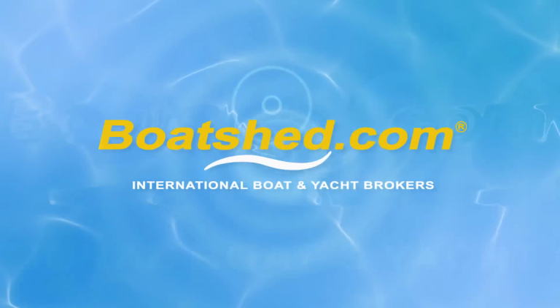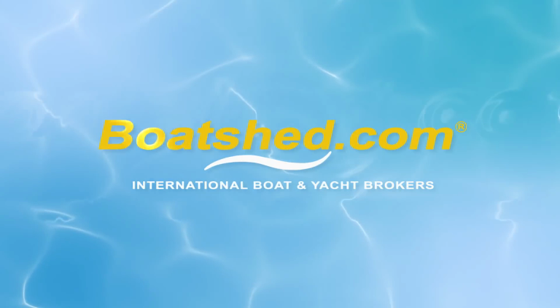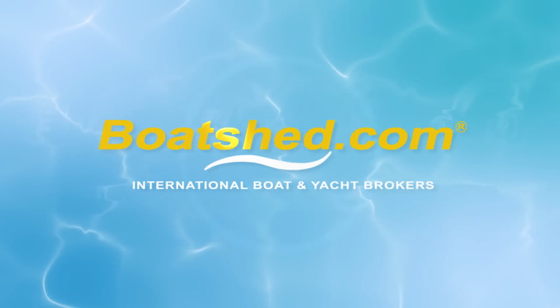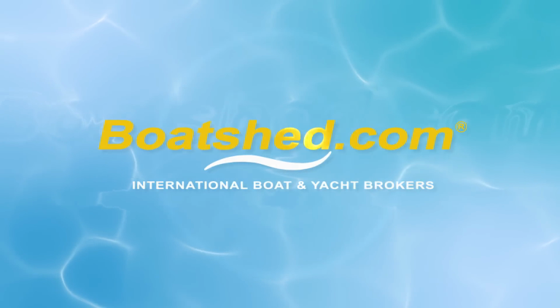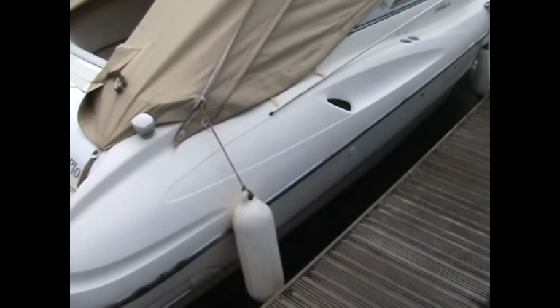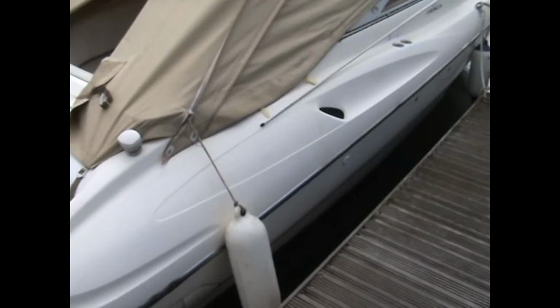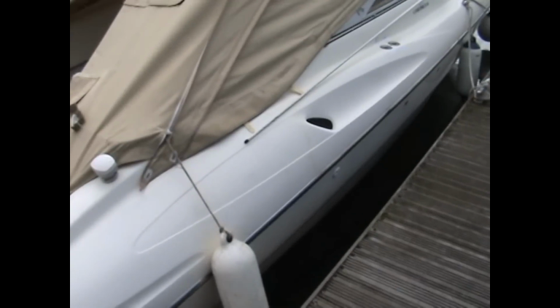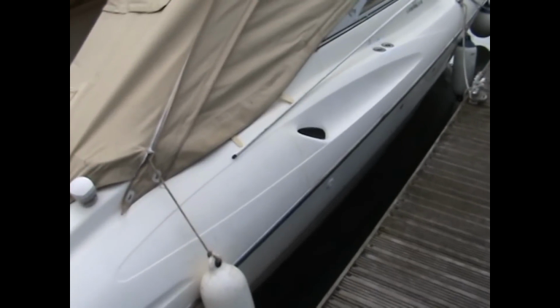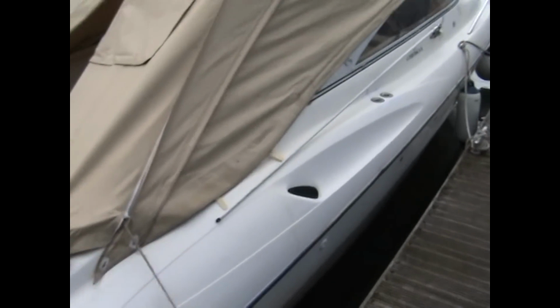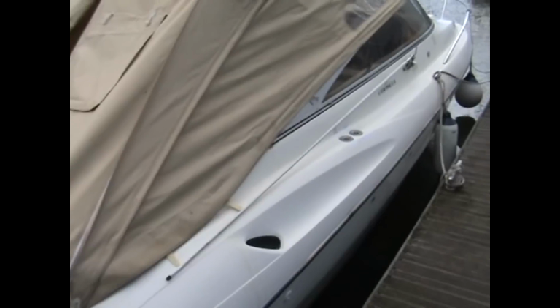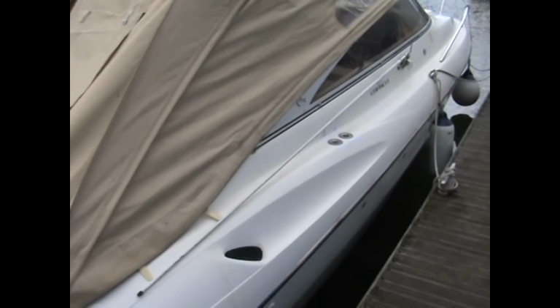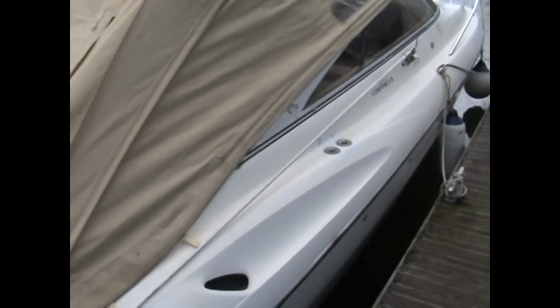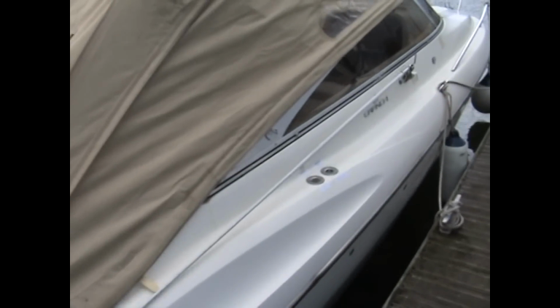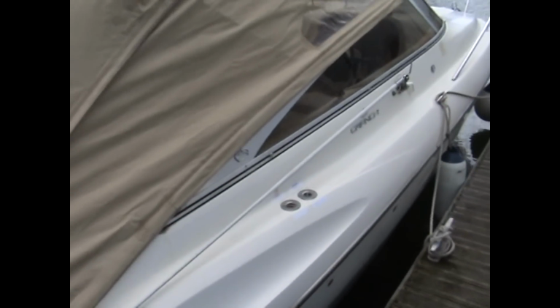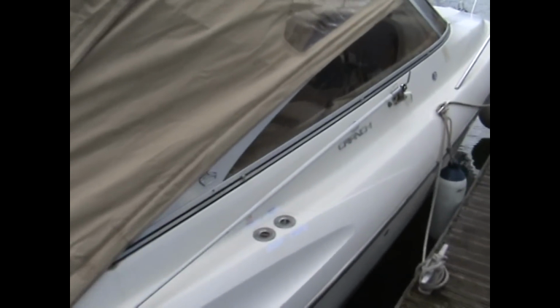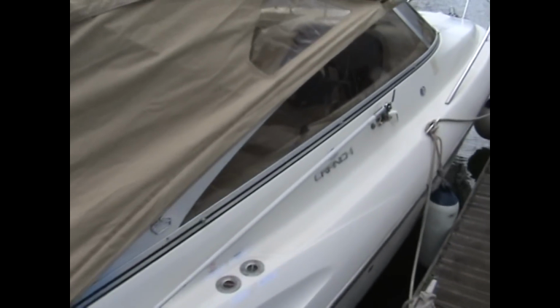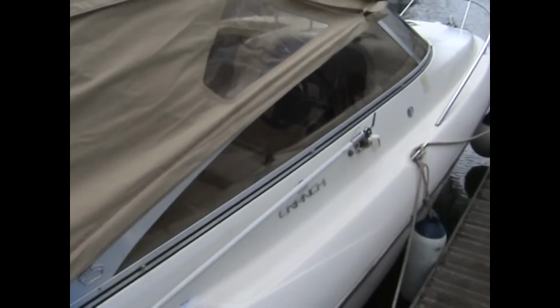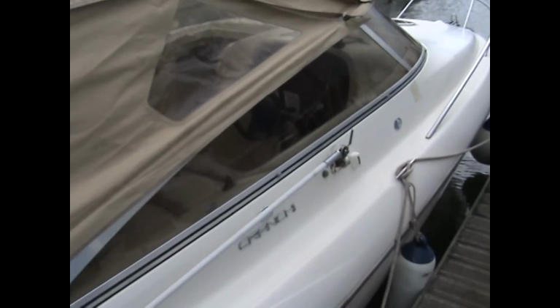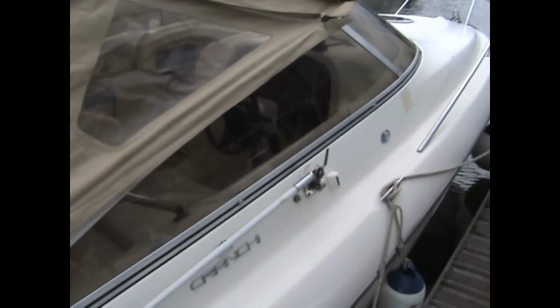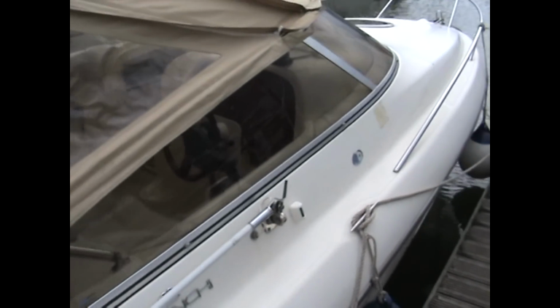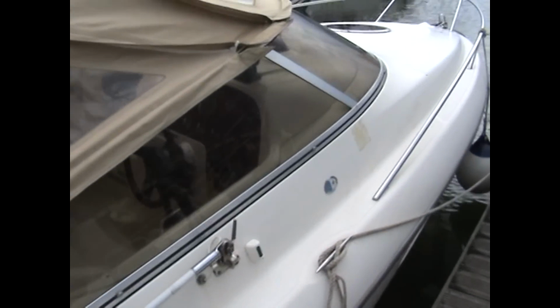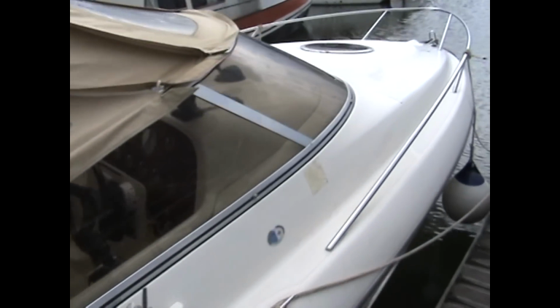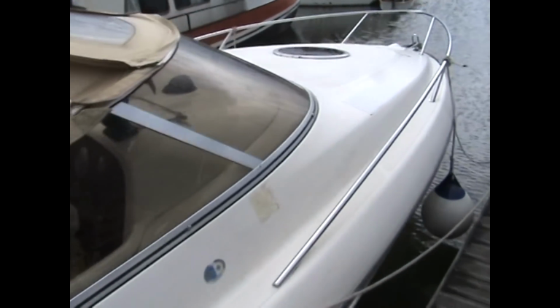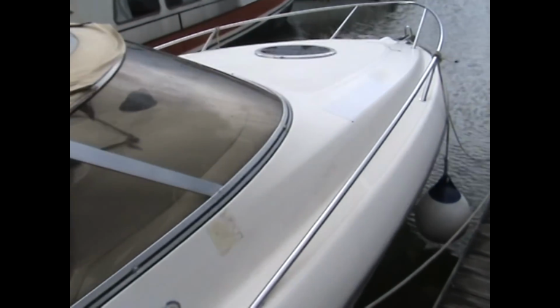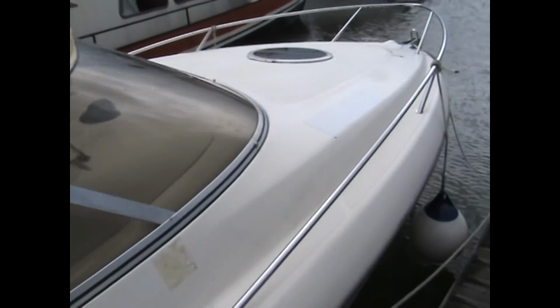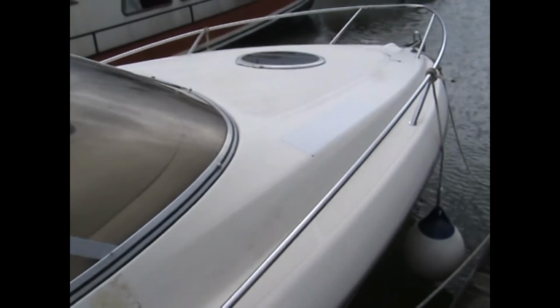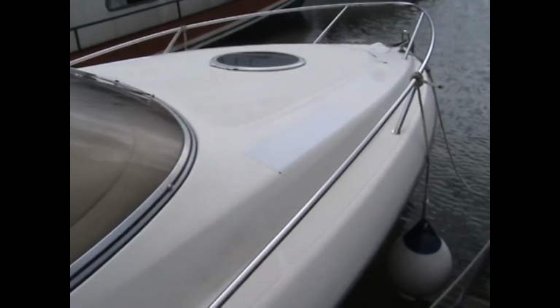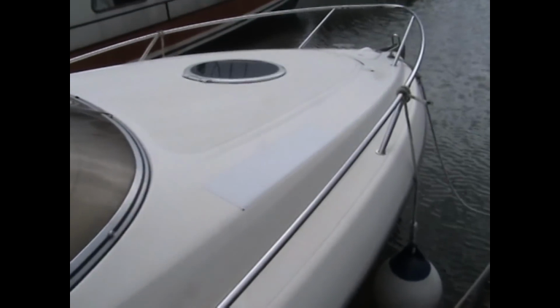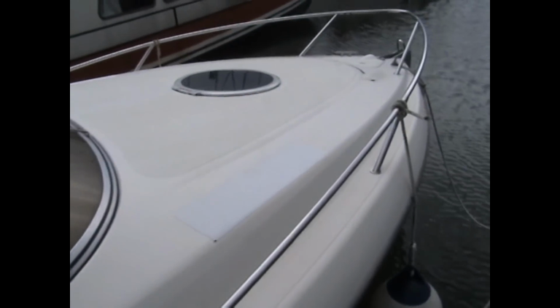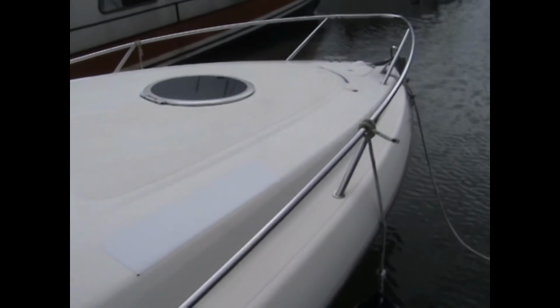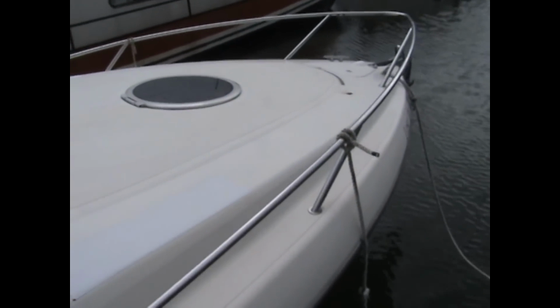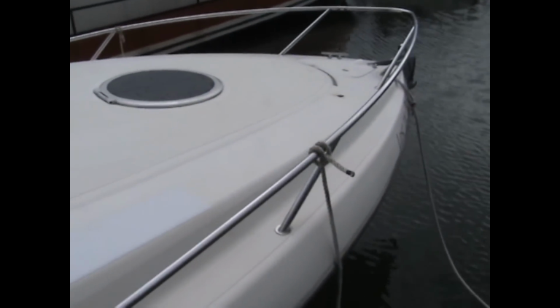Hello there, I'm Alan from Boatshed Suffolk, walking down the starboard side of the Crunchy Corolla 840. A very nice boat, in clean condition, been well looked after.